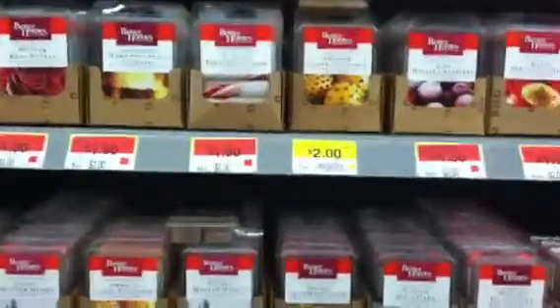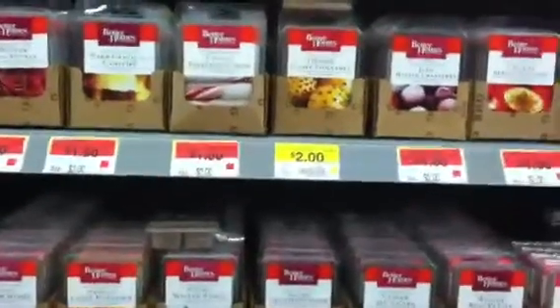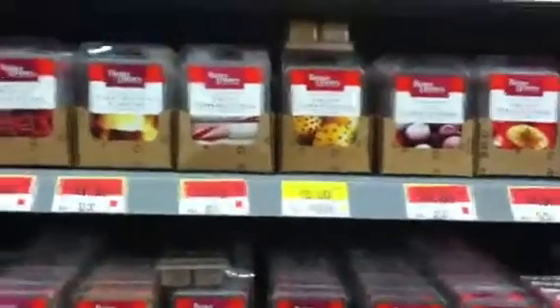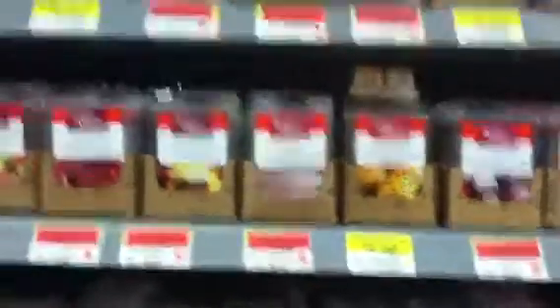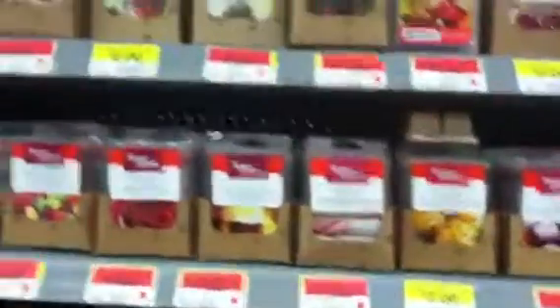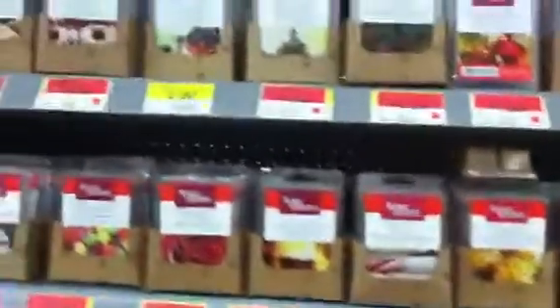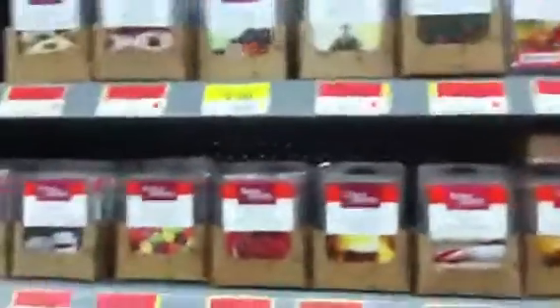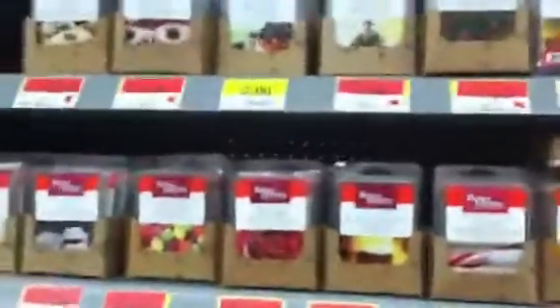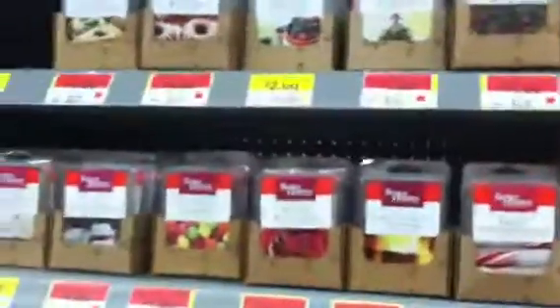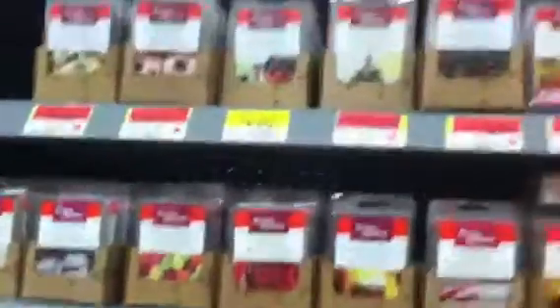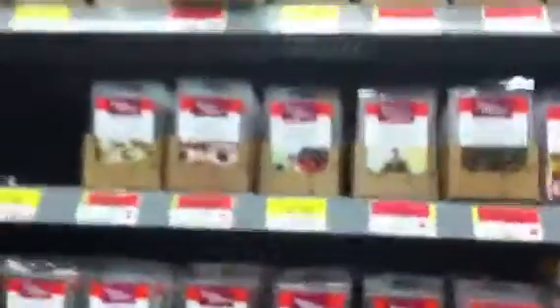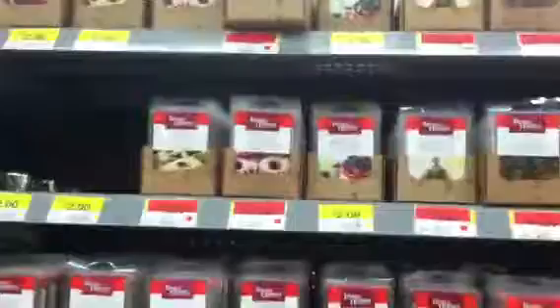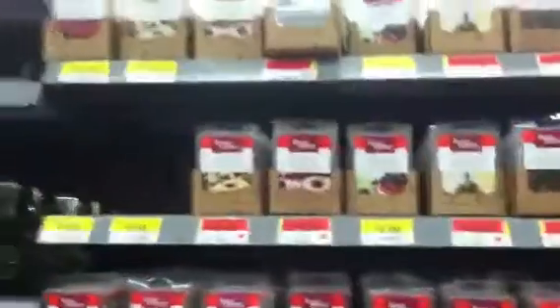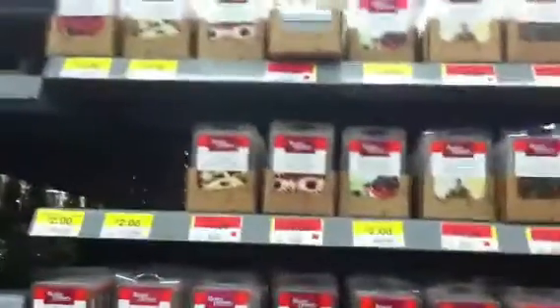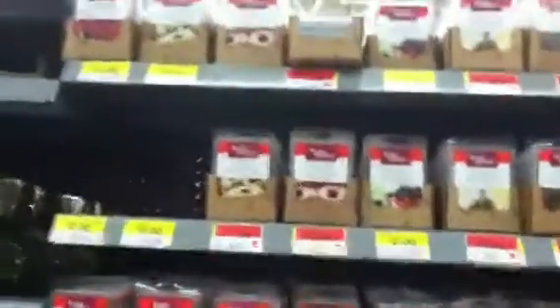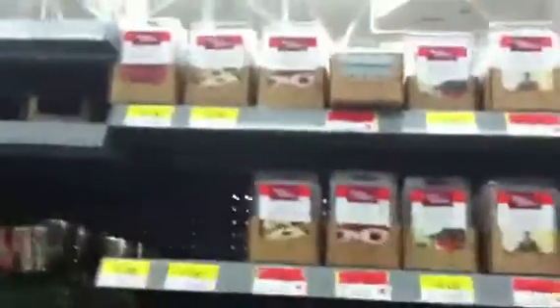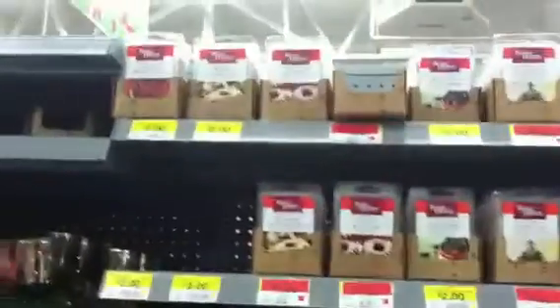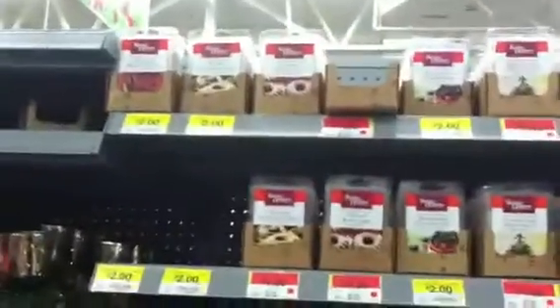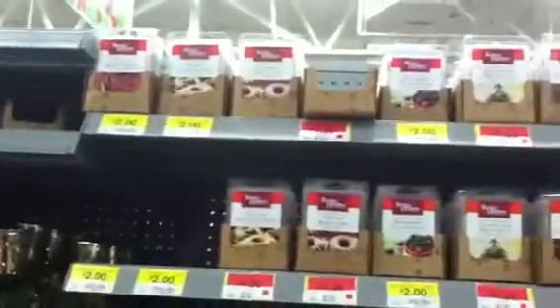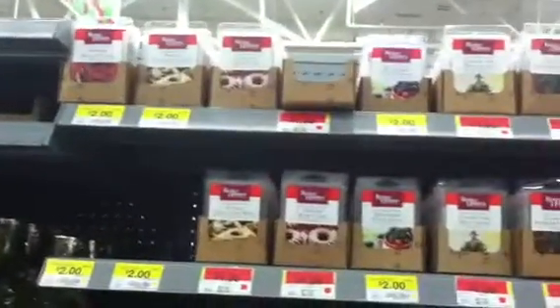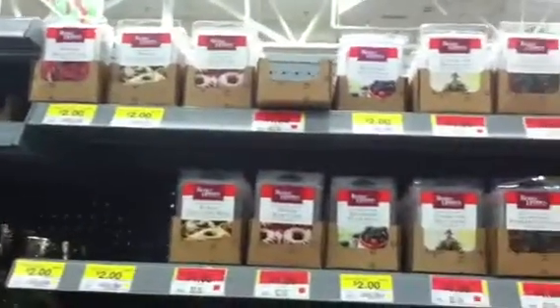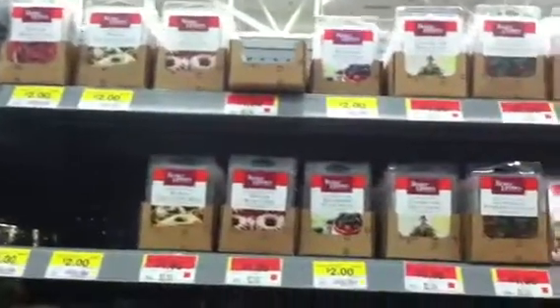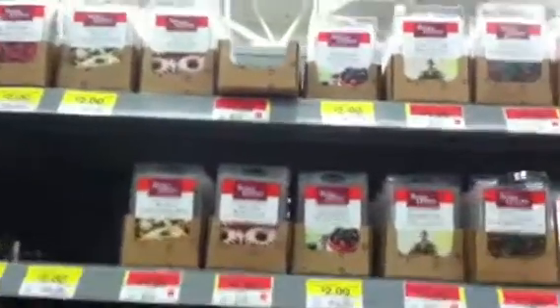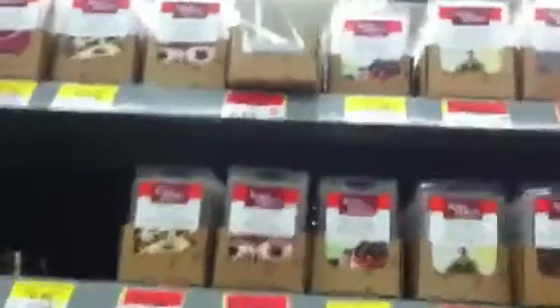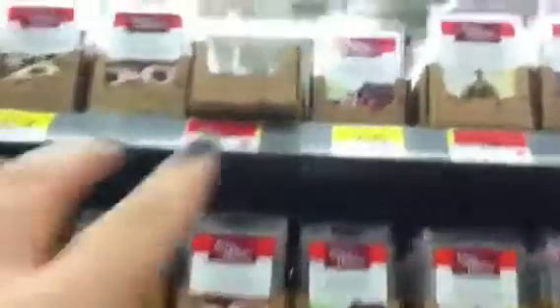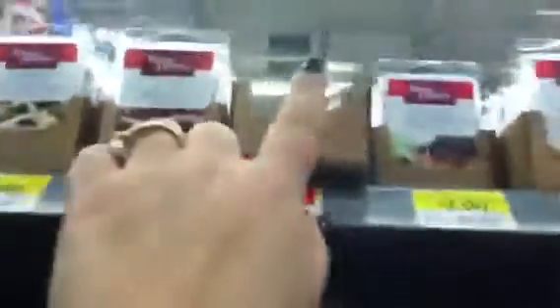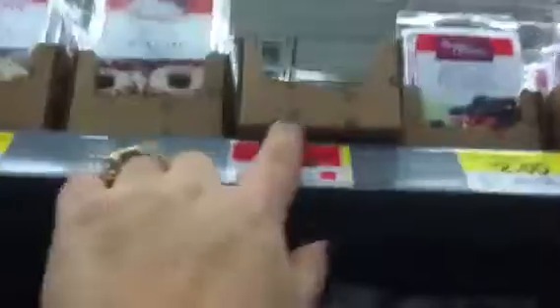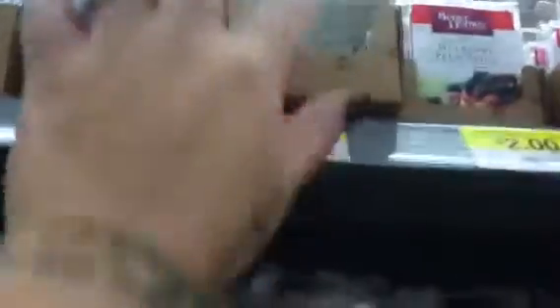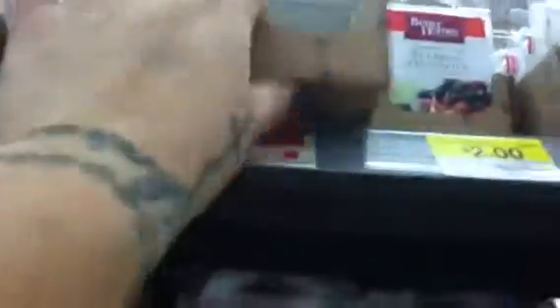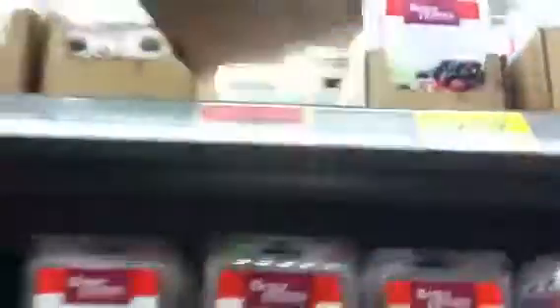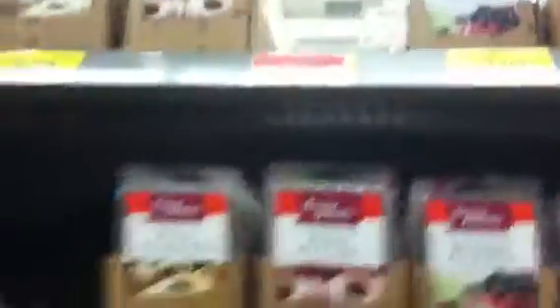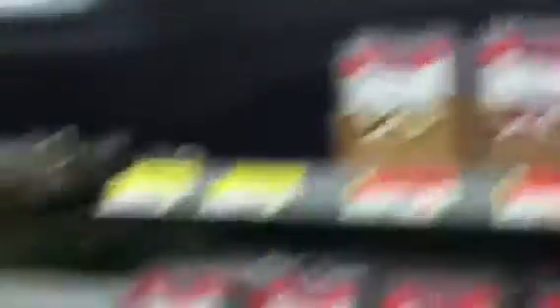Hey everyone, it's Erin Making Sense and I'm here in Walmart. Another video on the go. I could not believe it — I just bought these out. These were the apple wreath.